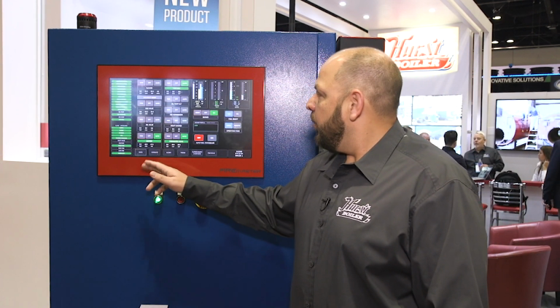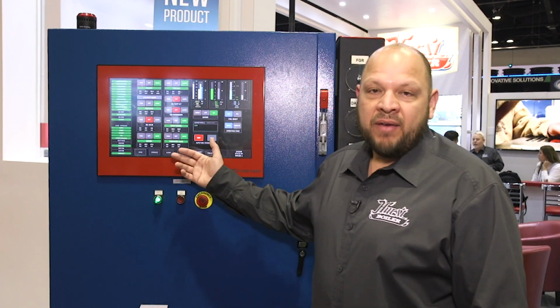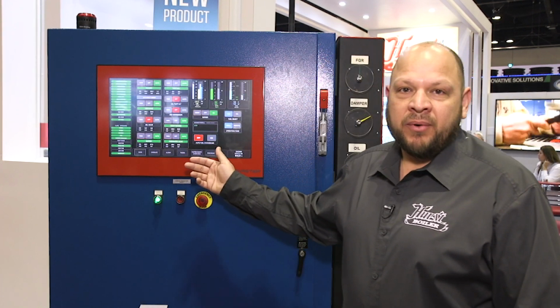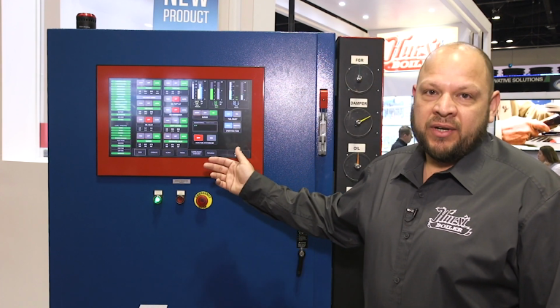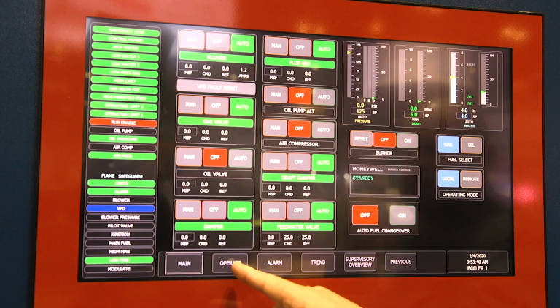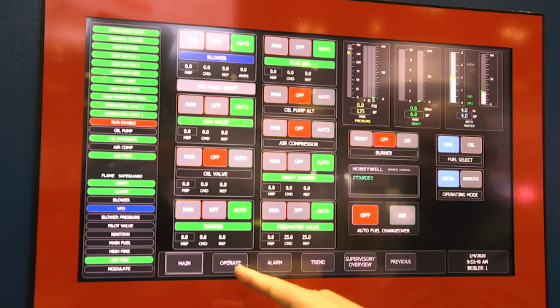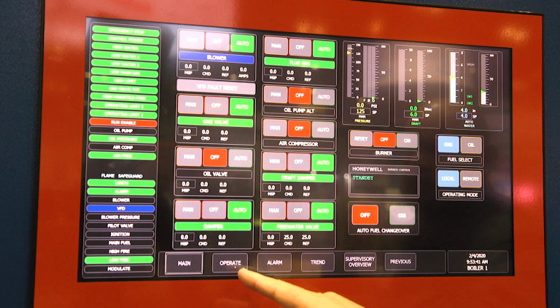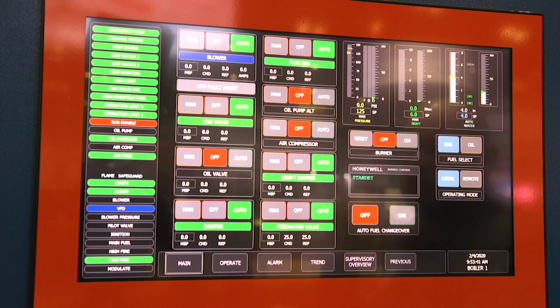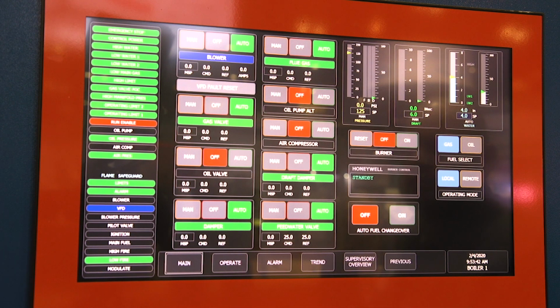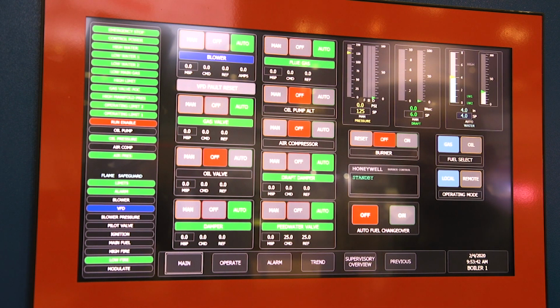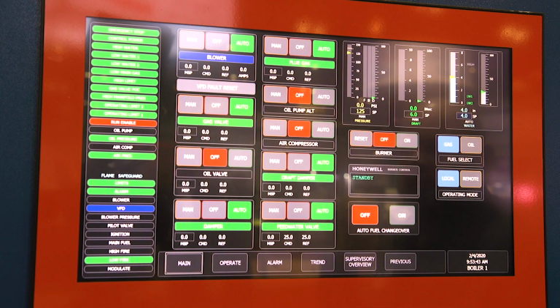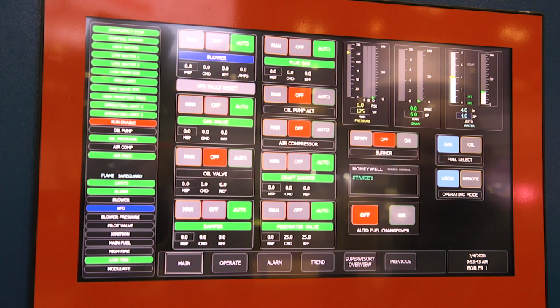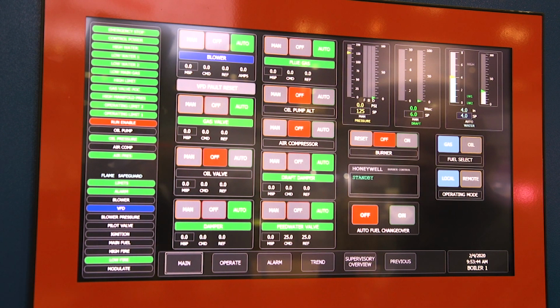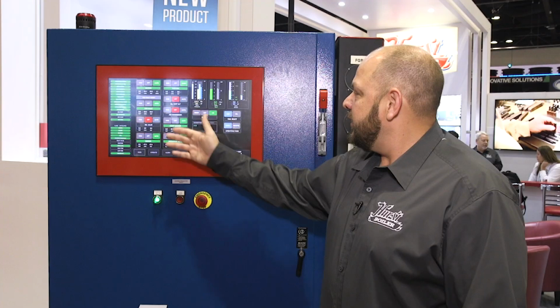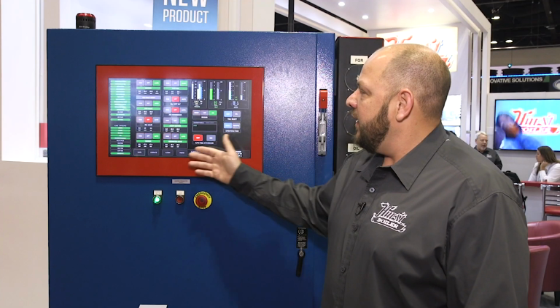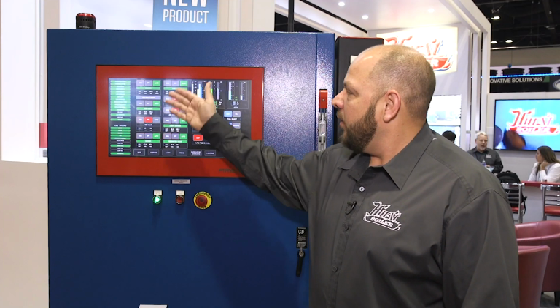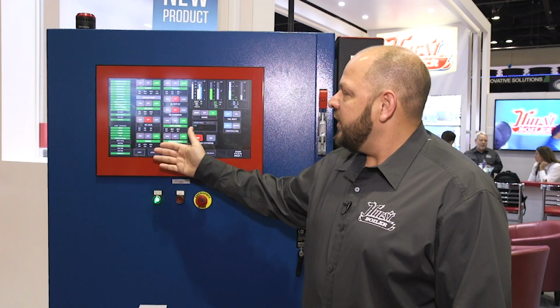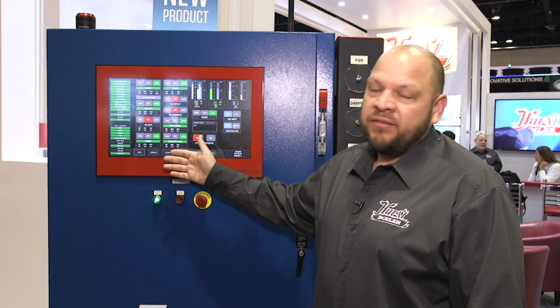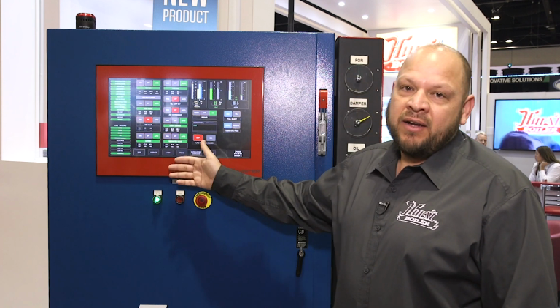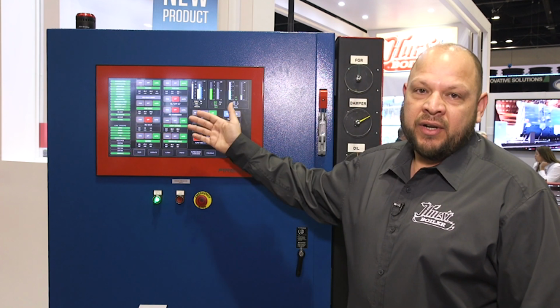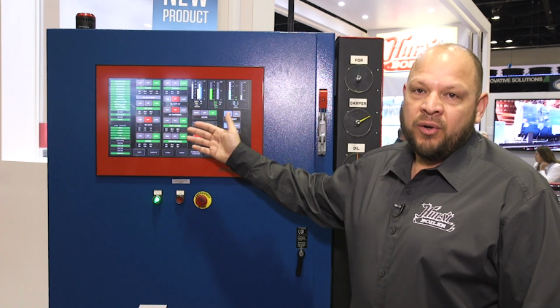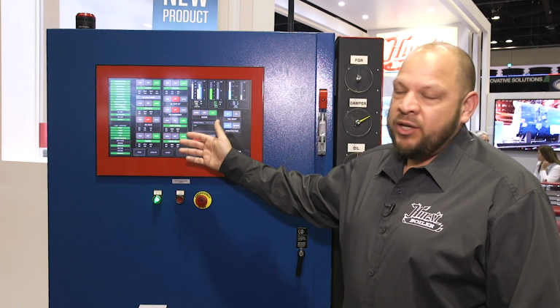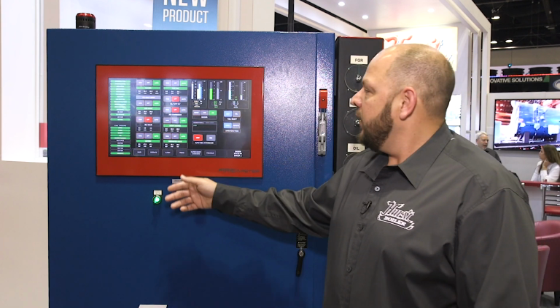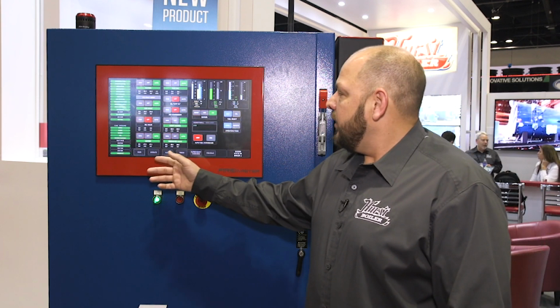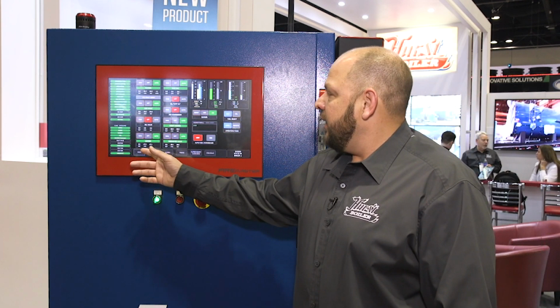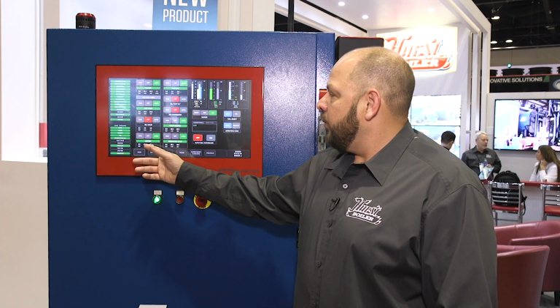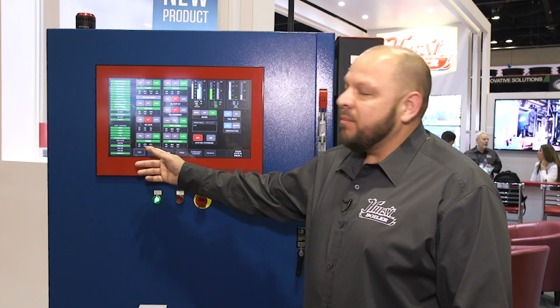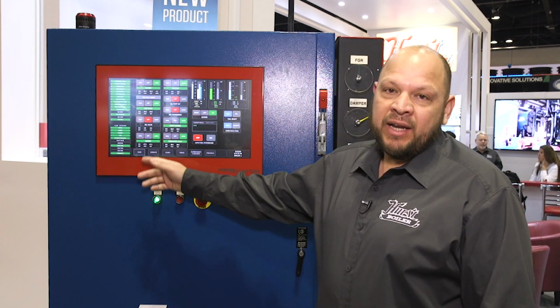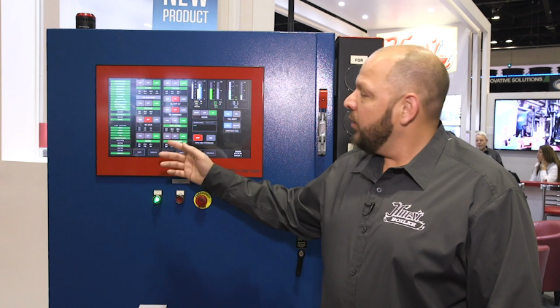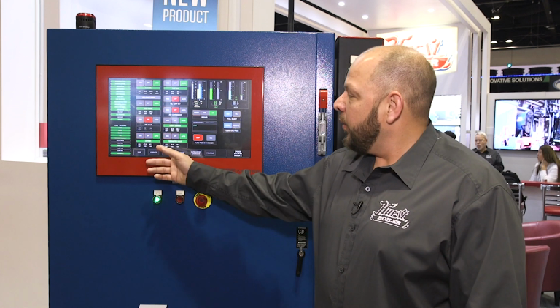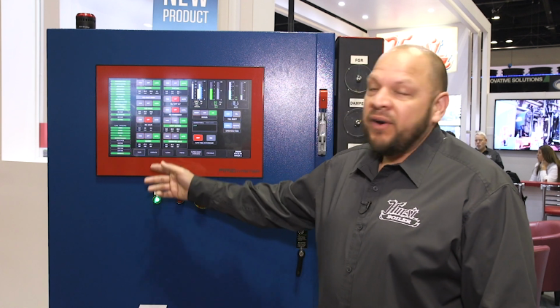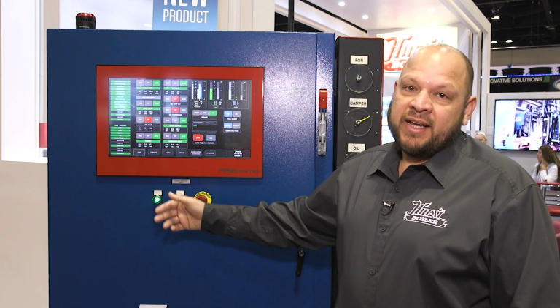We also have our operating screens. It's very simple — it has all your P&ID loops, all the information that you need: the conditions of your valves, whether they're in auto or manual. You can see here where they're commanded to go and where they're referenced at.